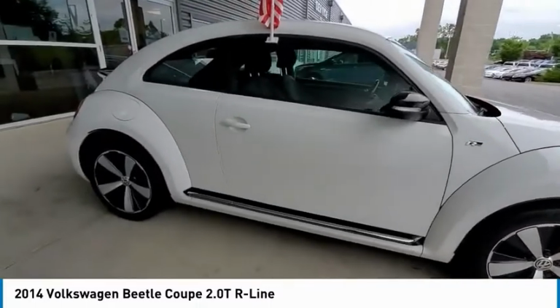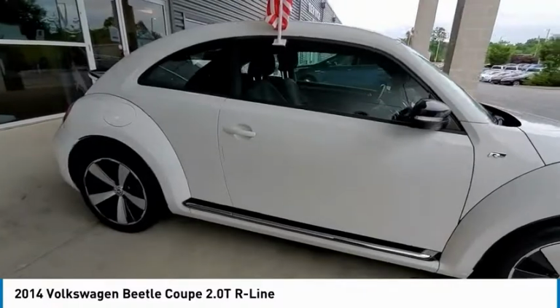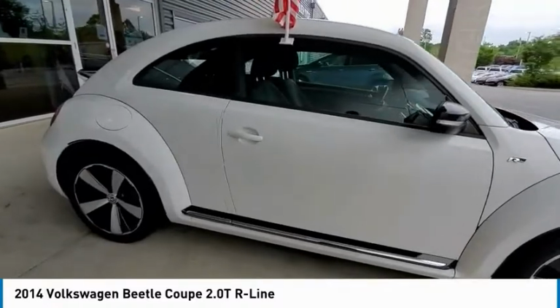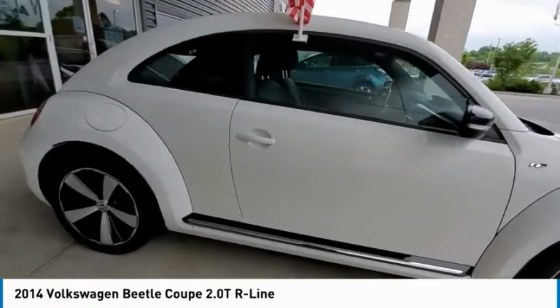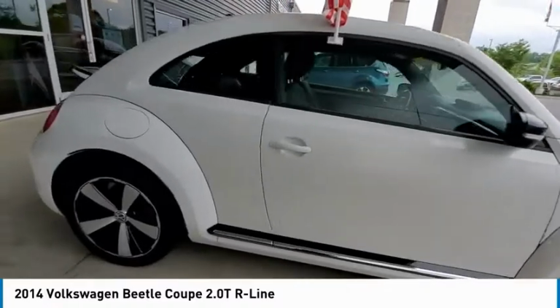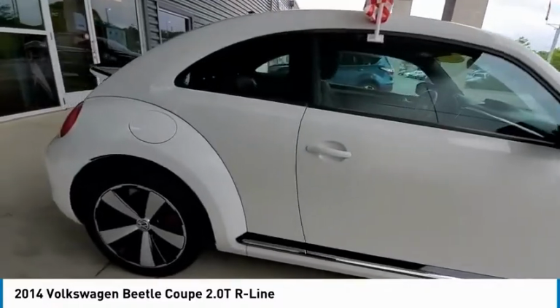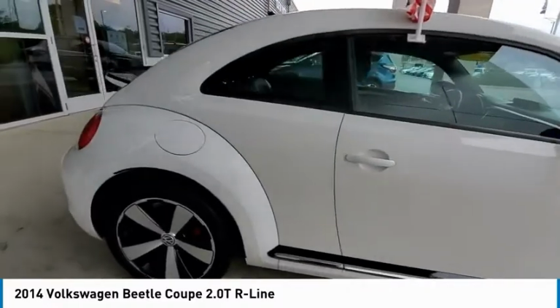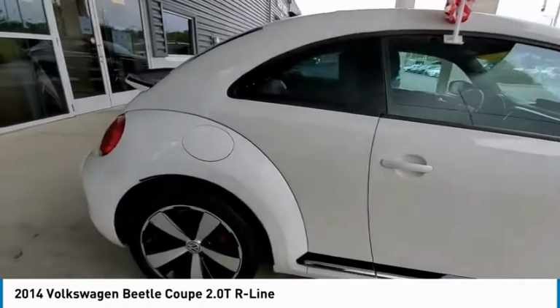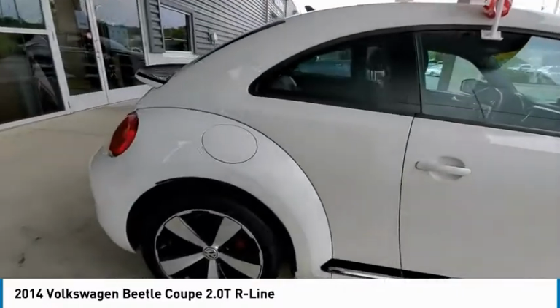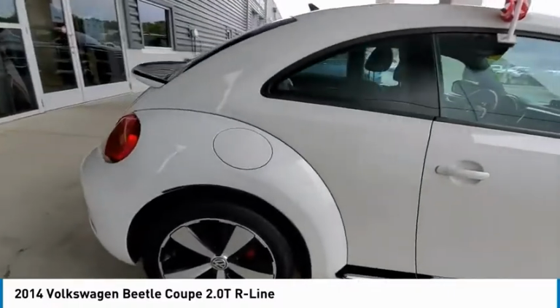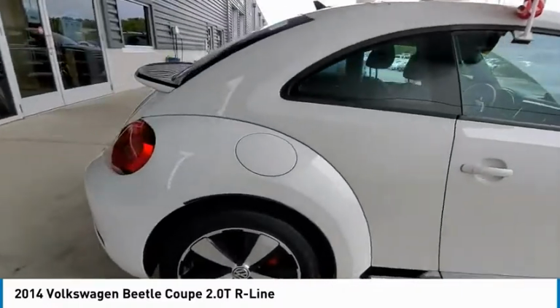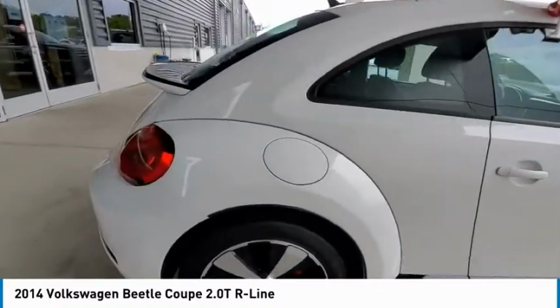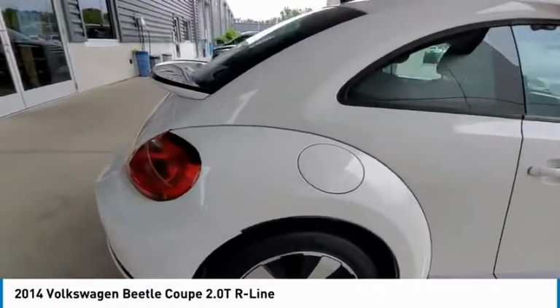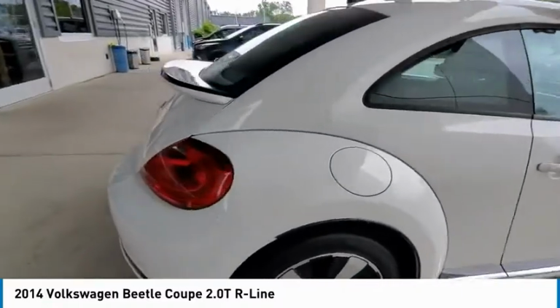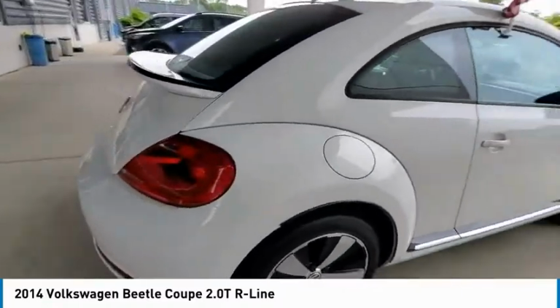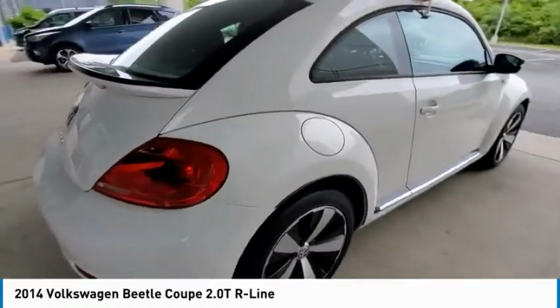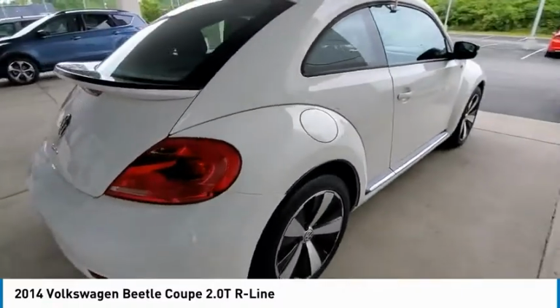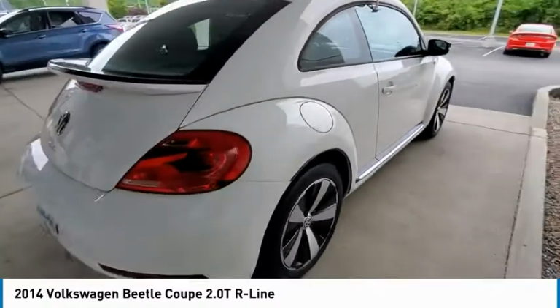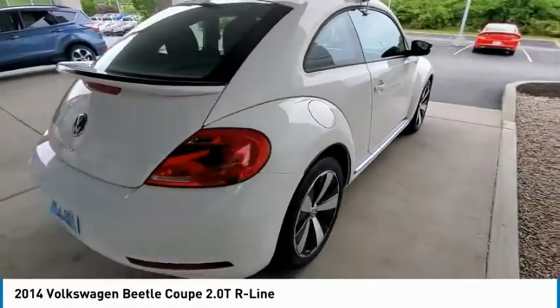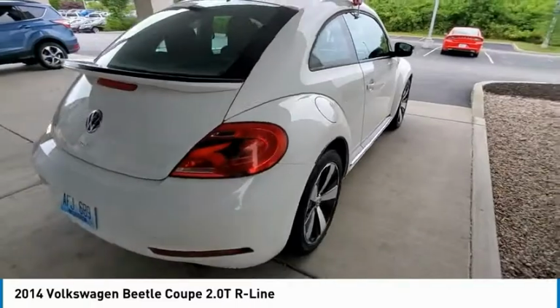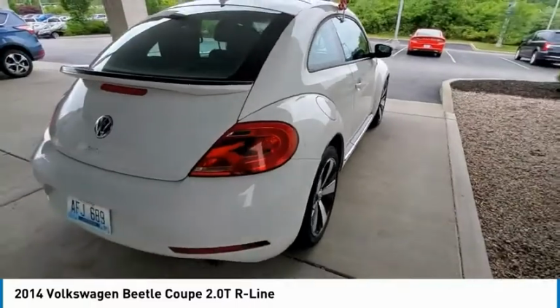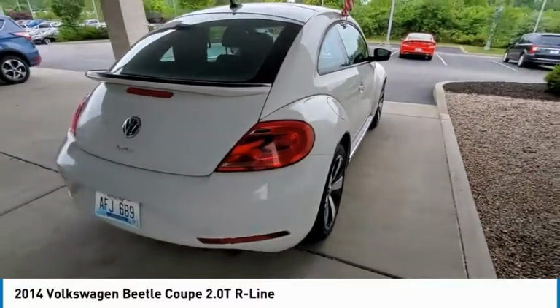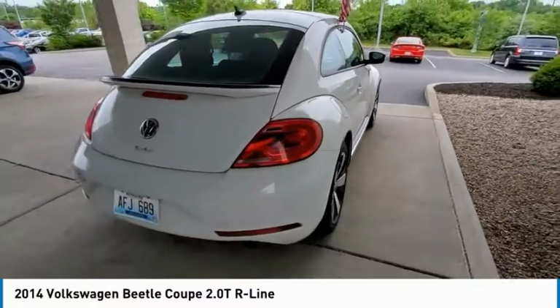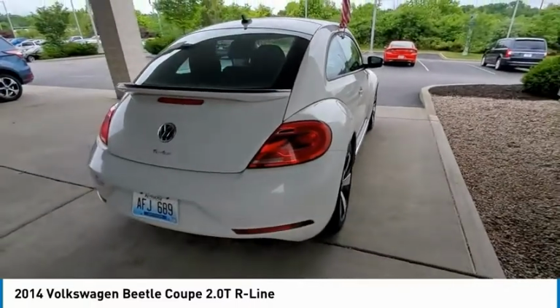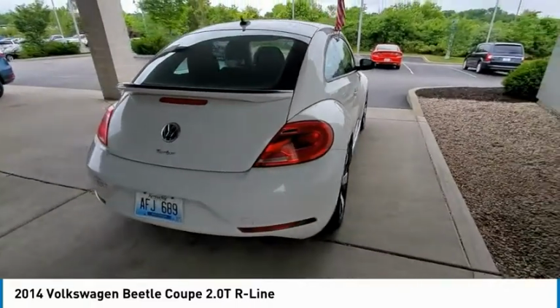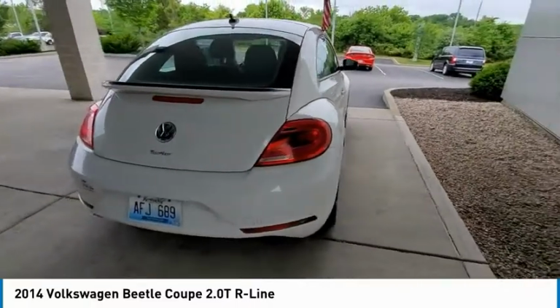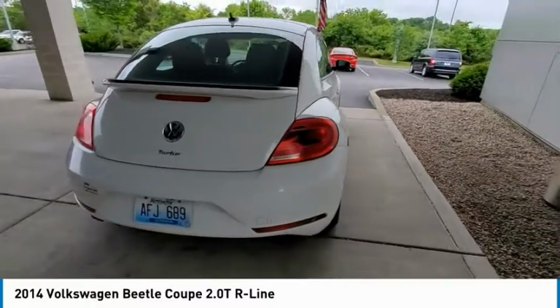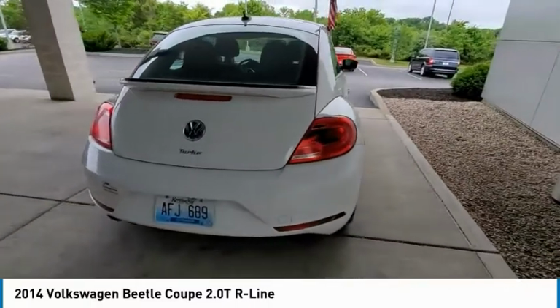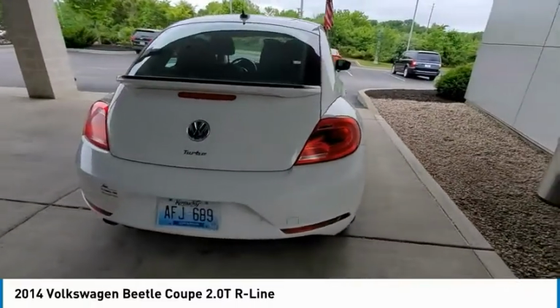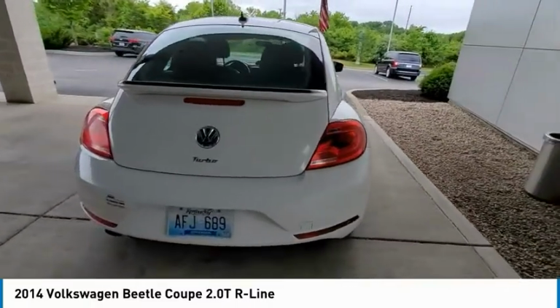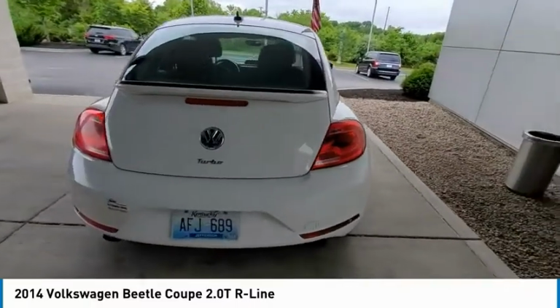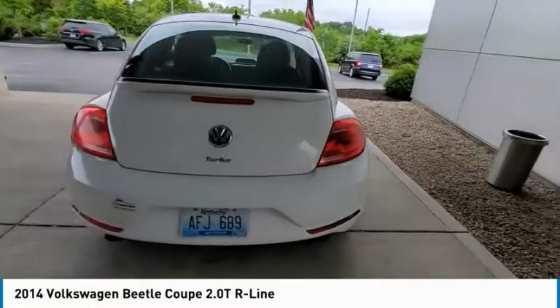The design of Volkswagen's Beetle captures the essence of the original bug. This vehicle has less than 65,000 miles. Here are some of this vehicle's great options.